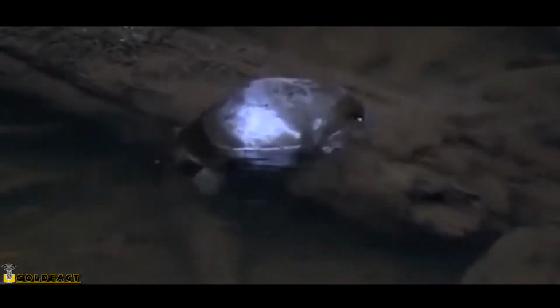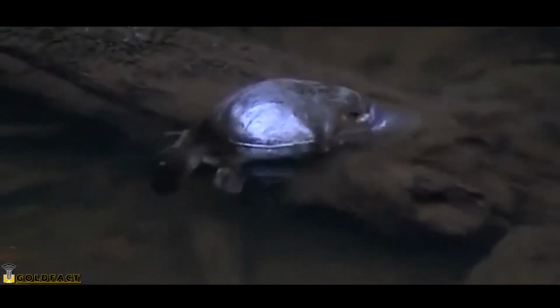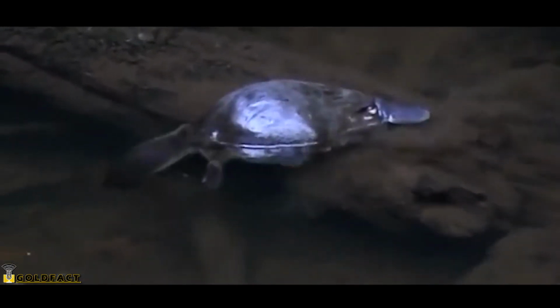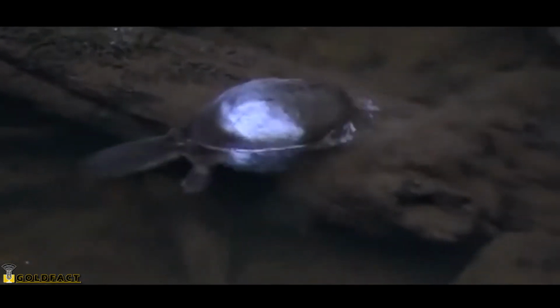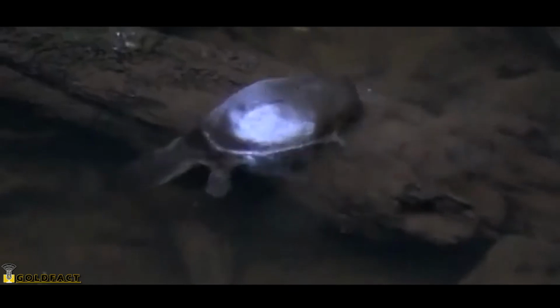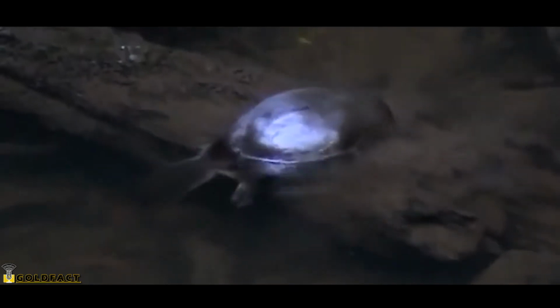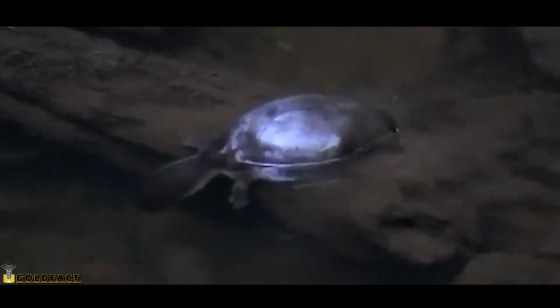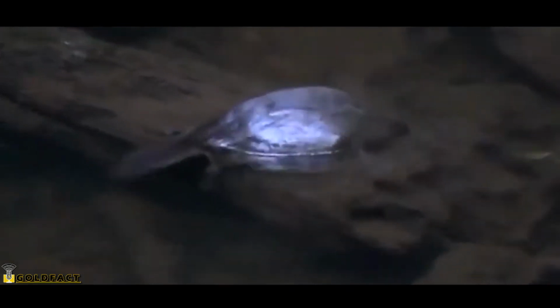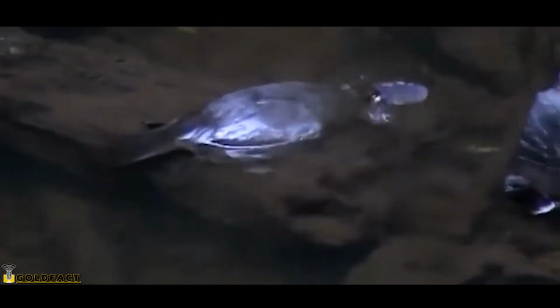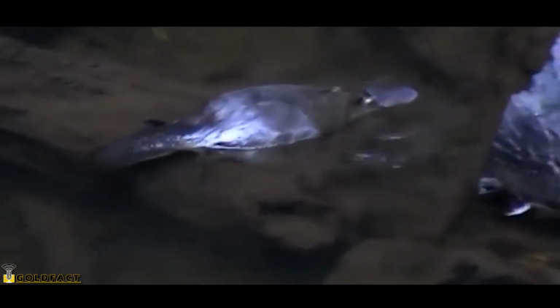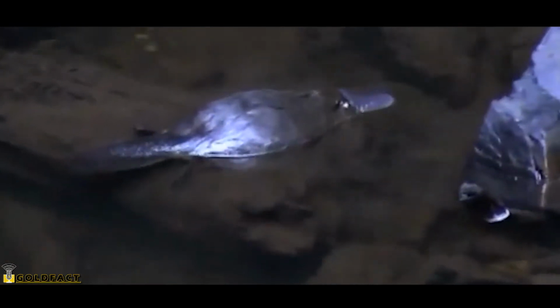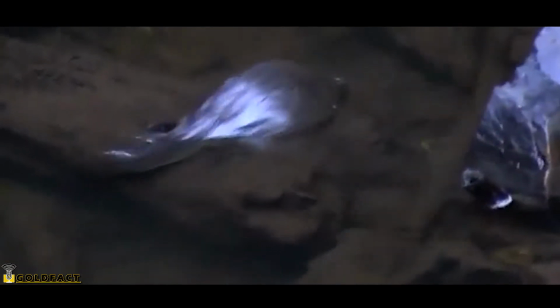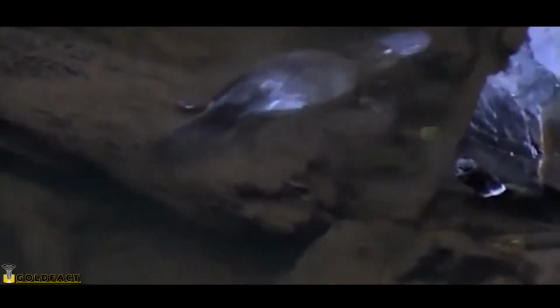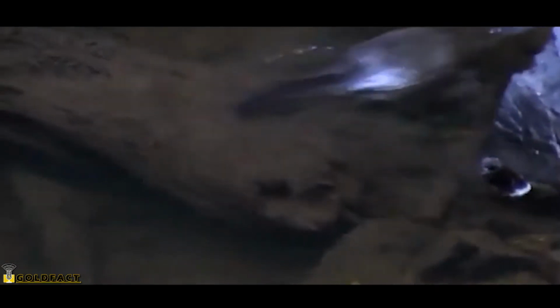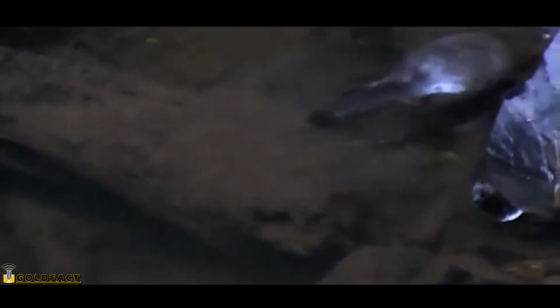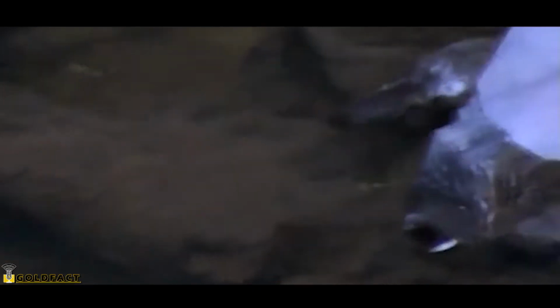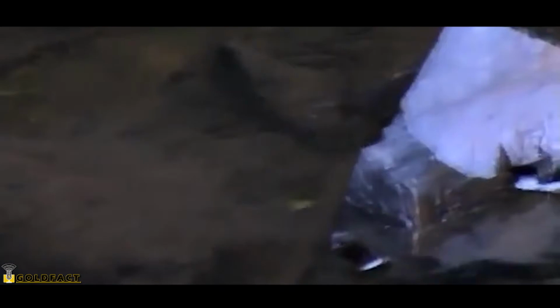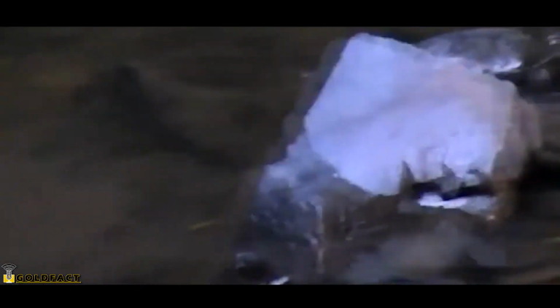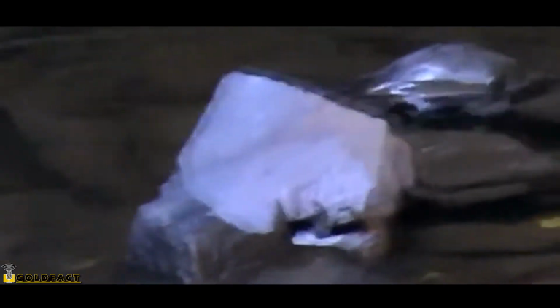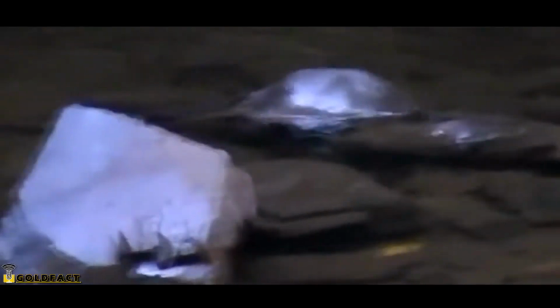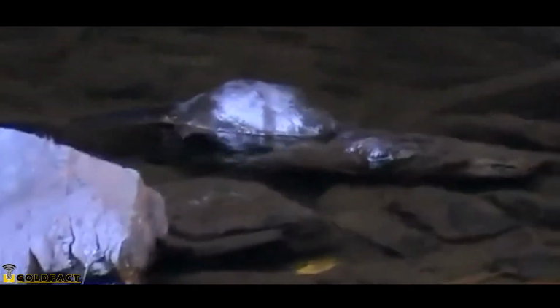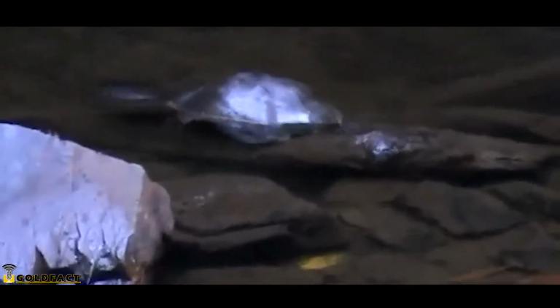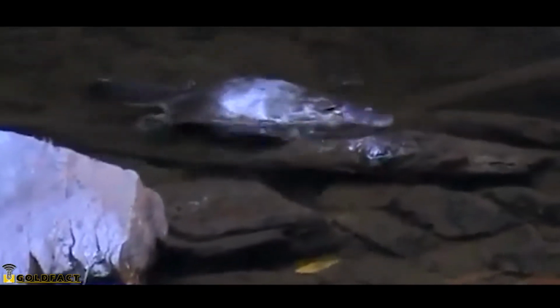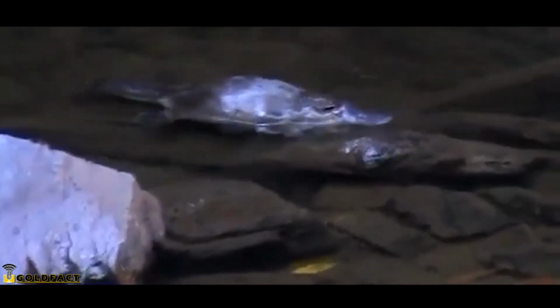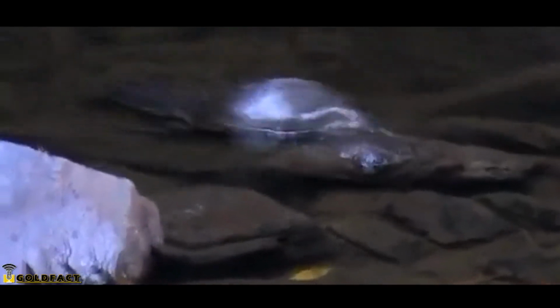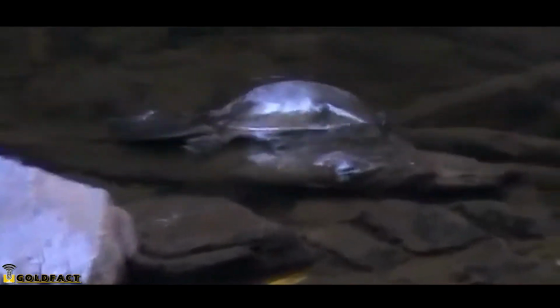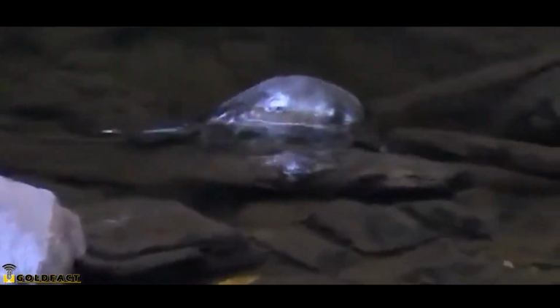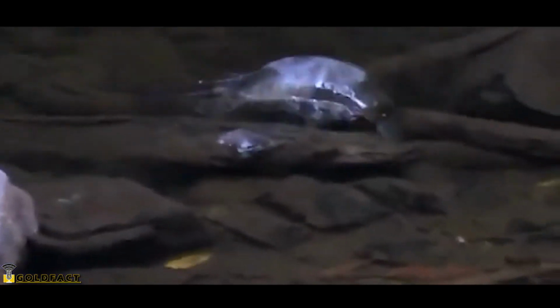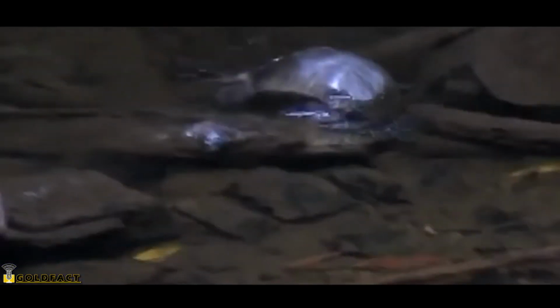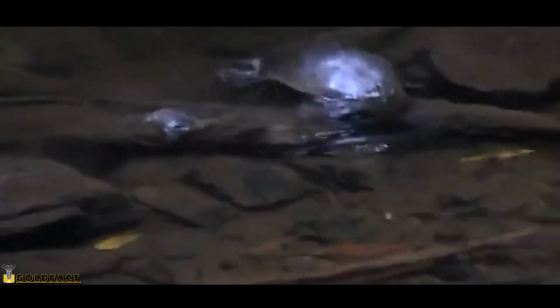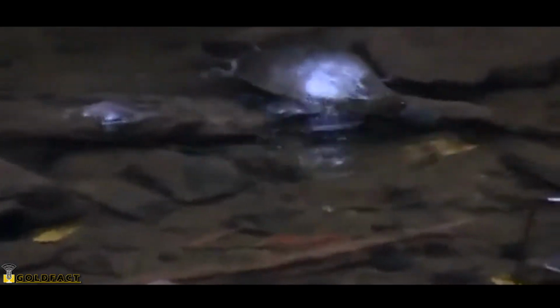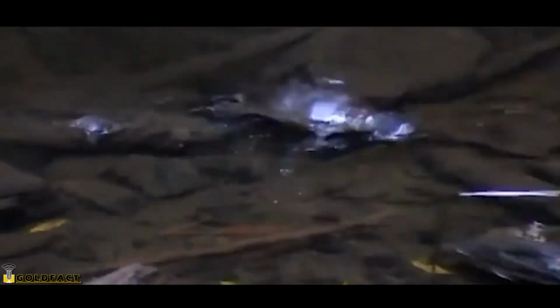The most obvious difference between monotremes and other mammals is that monotremes lay eggs. They also have a cloaca. The name monotreme means "single hole" and is in reference to a monotreme's cloaca.